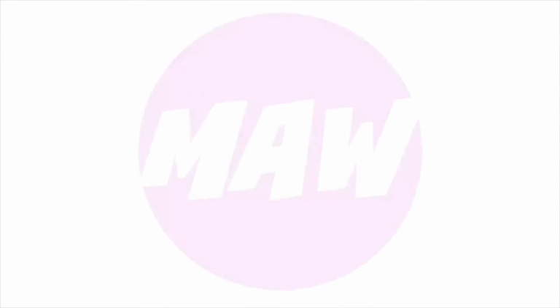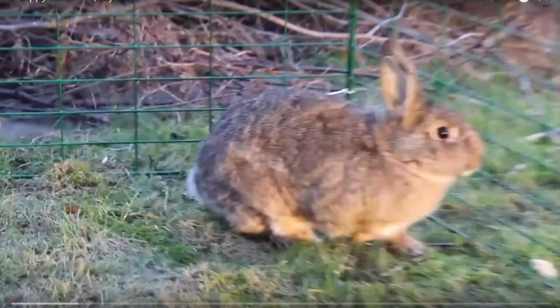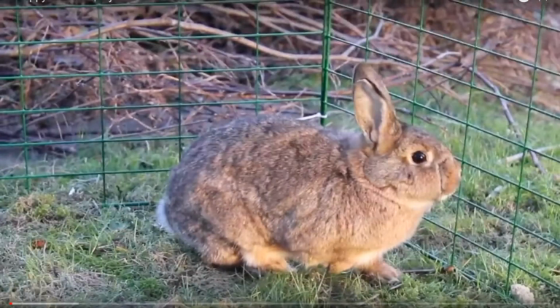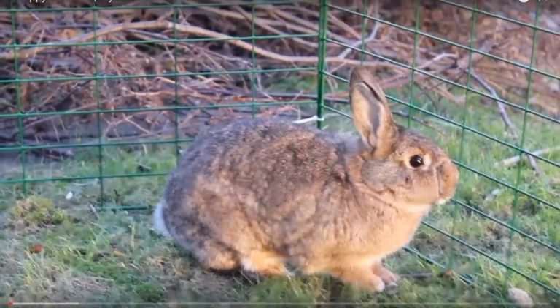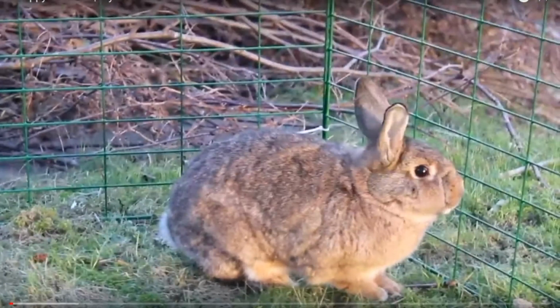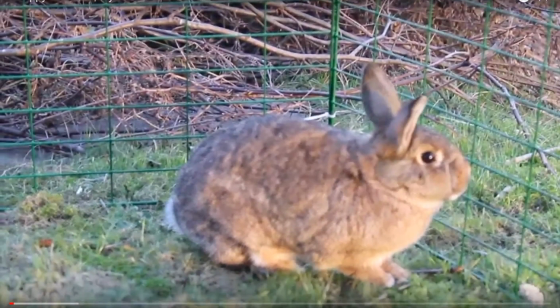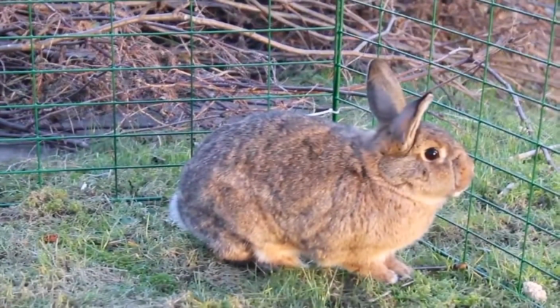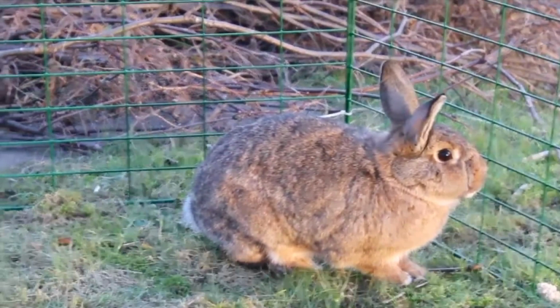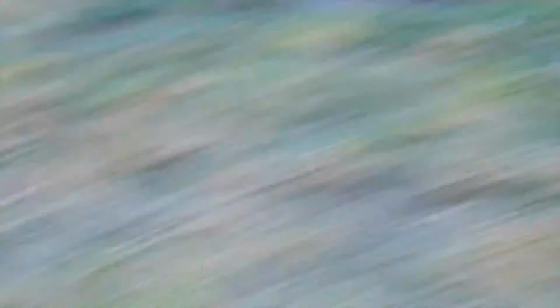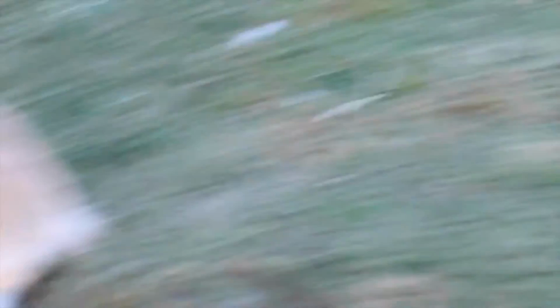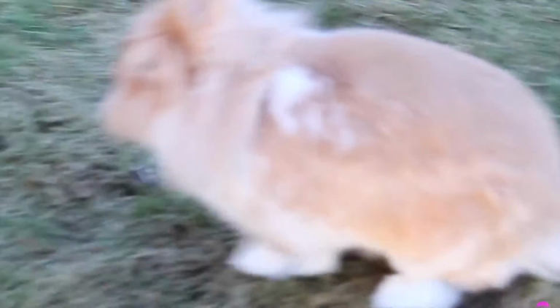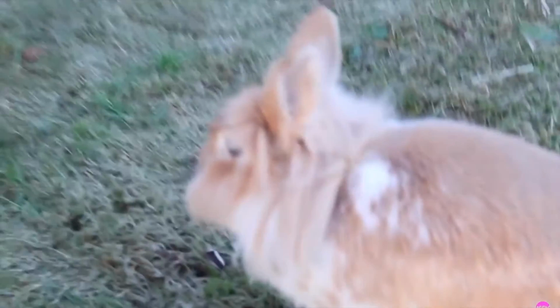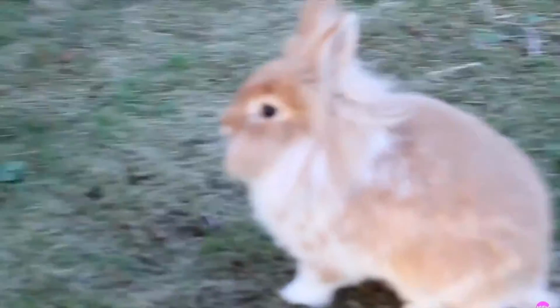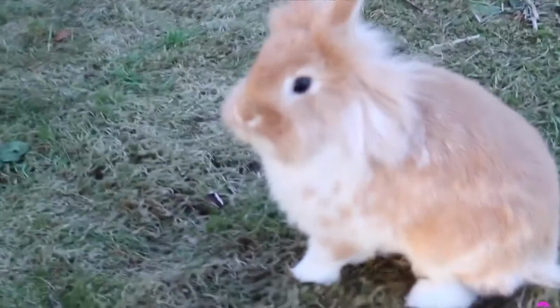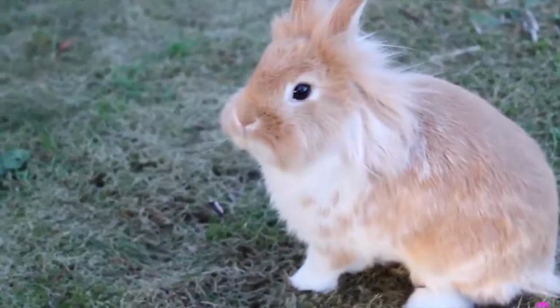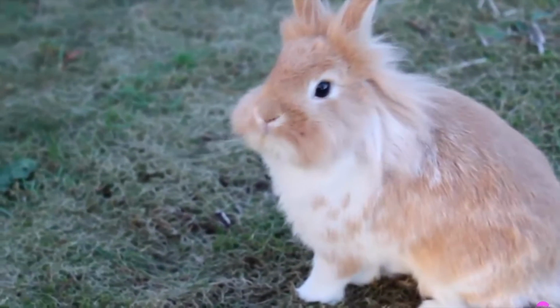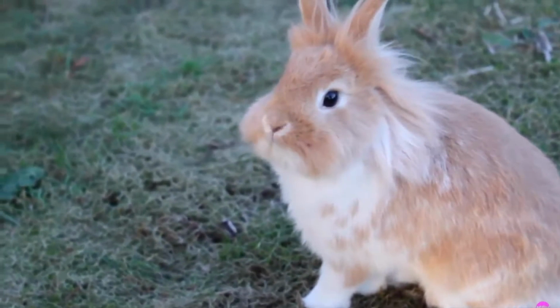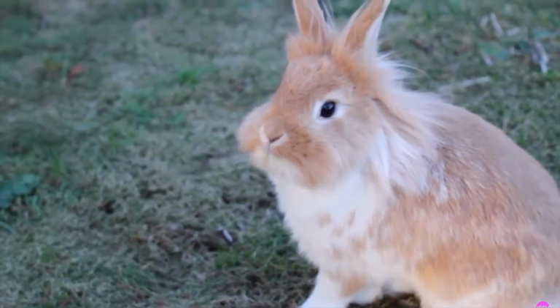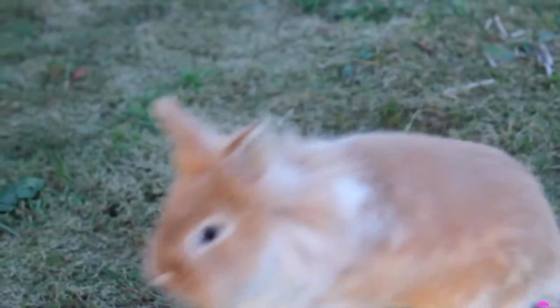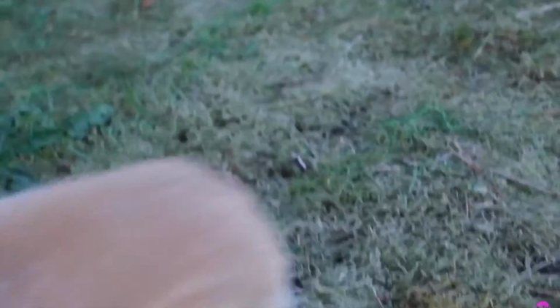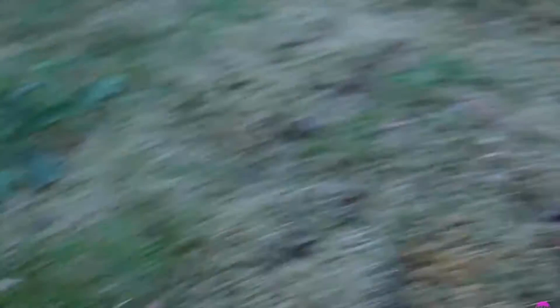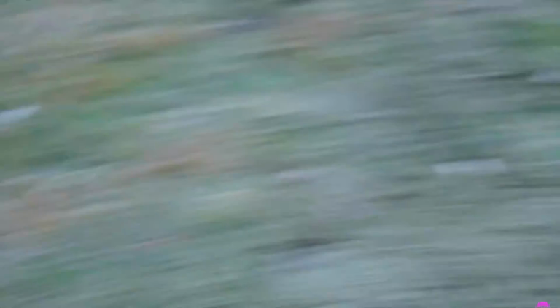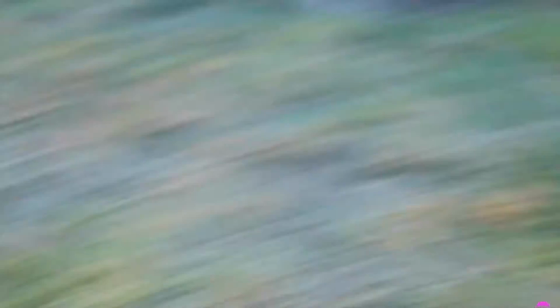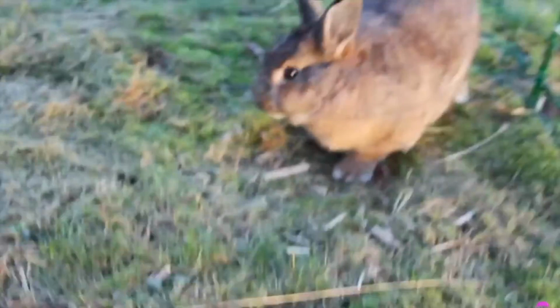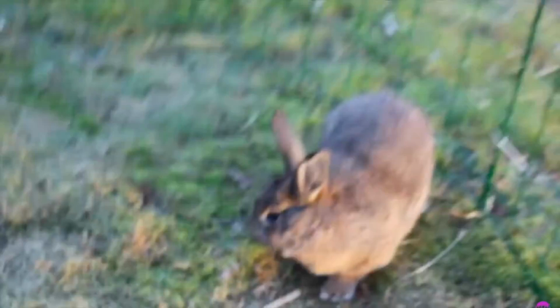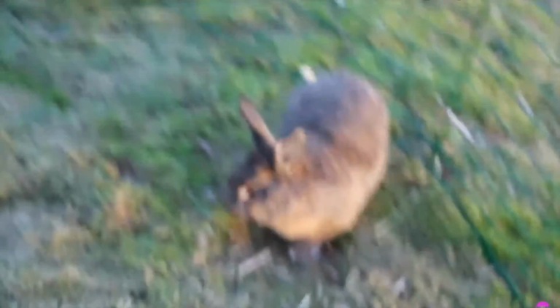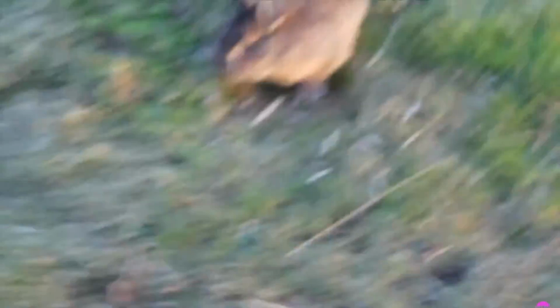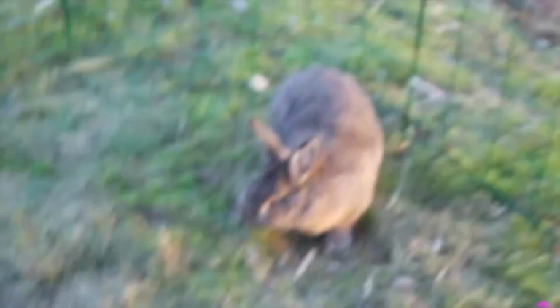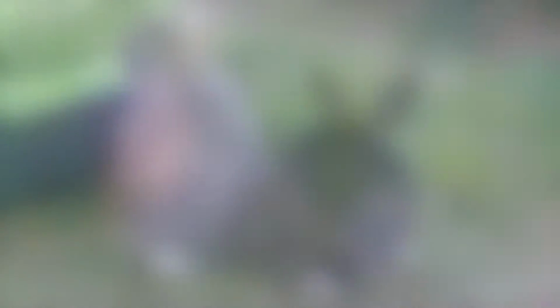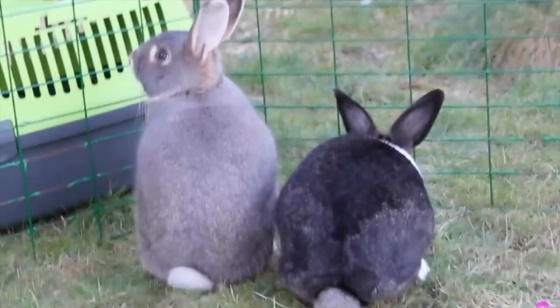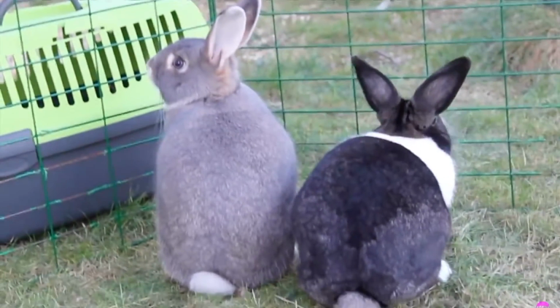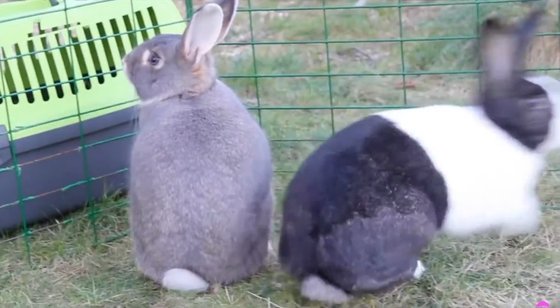Hey guys, today I'm going to talk about all the animals I looked after this Christmas. I will tell you a little bit about each one of them and I hope you enjoy it.